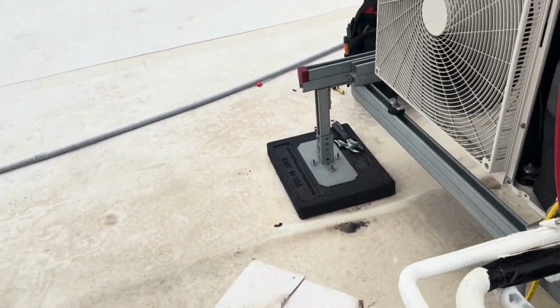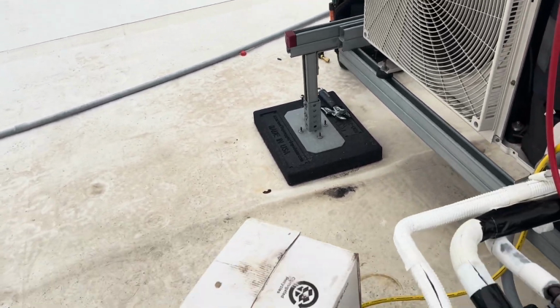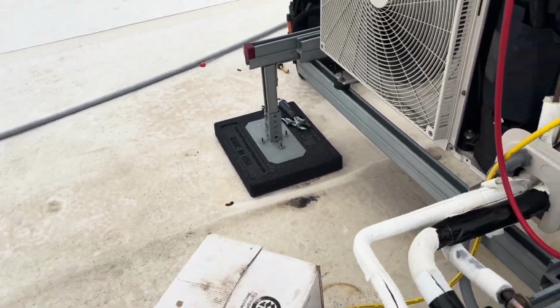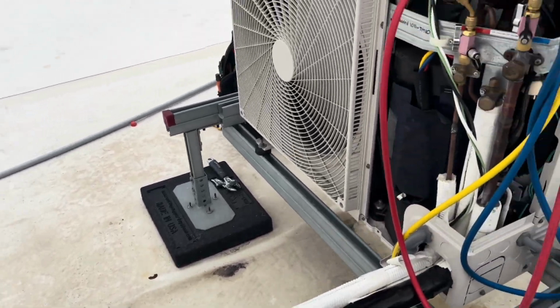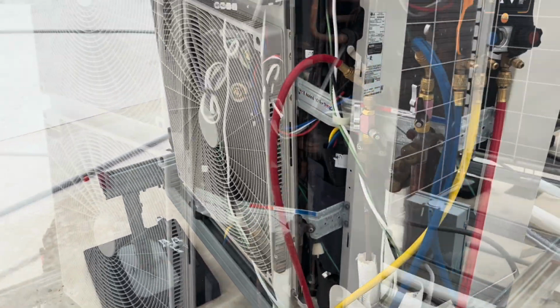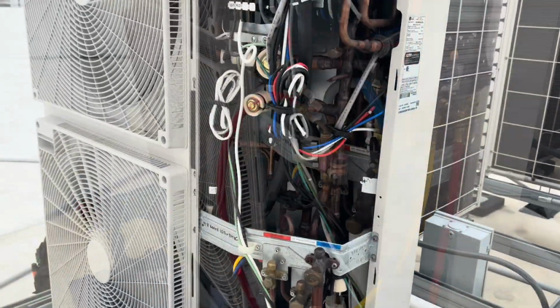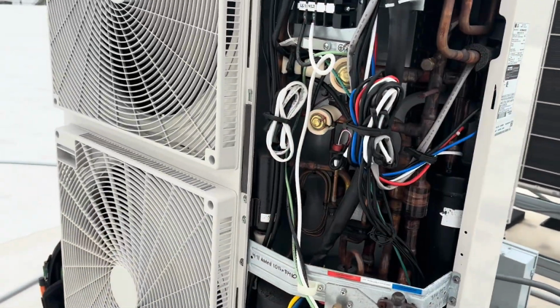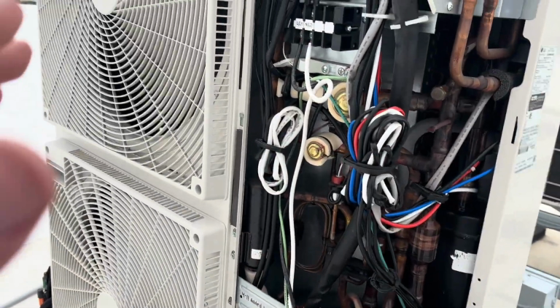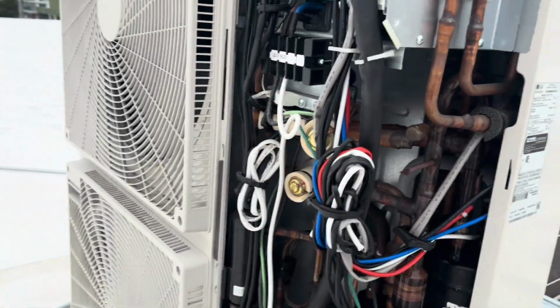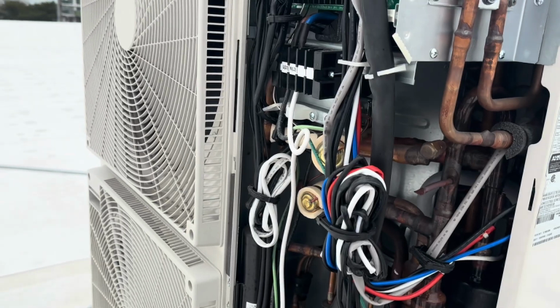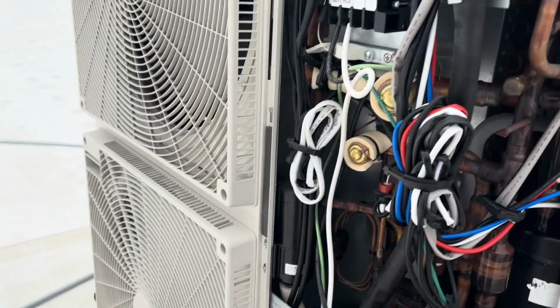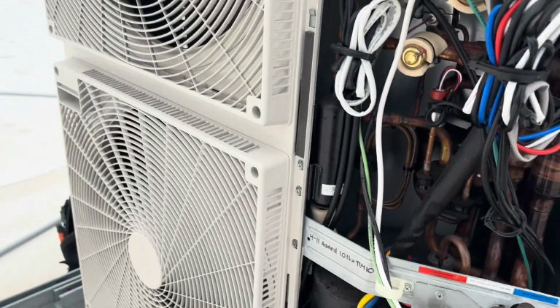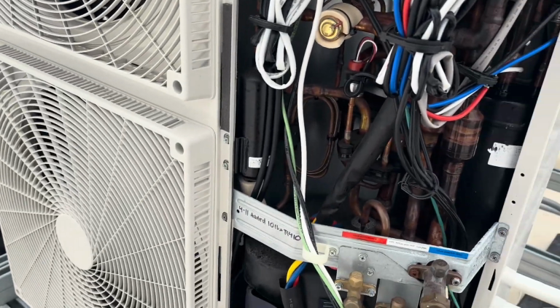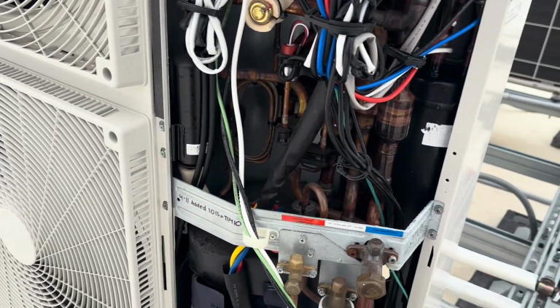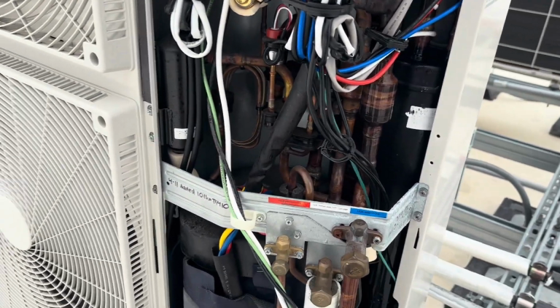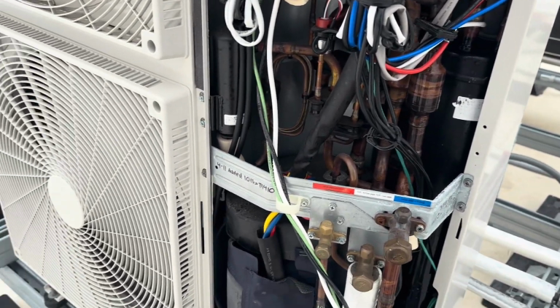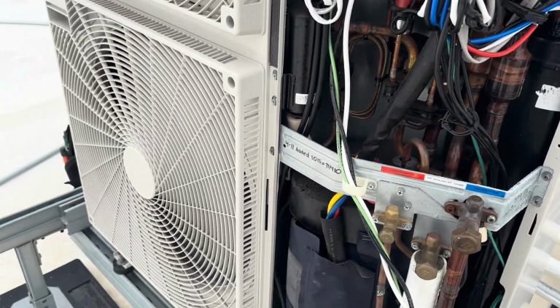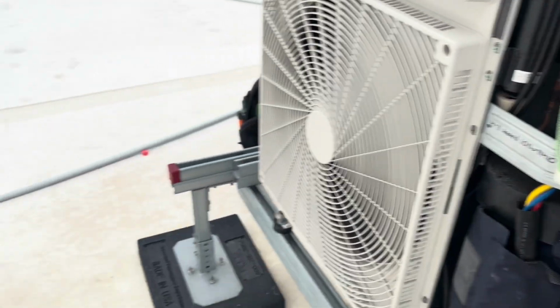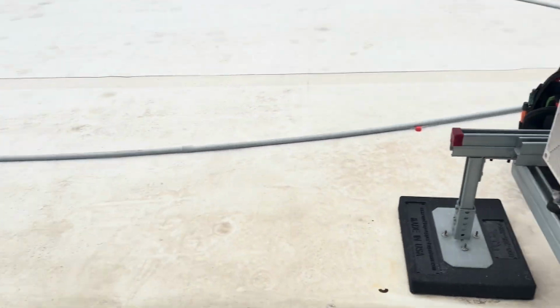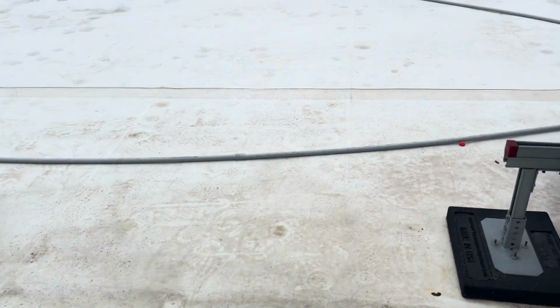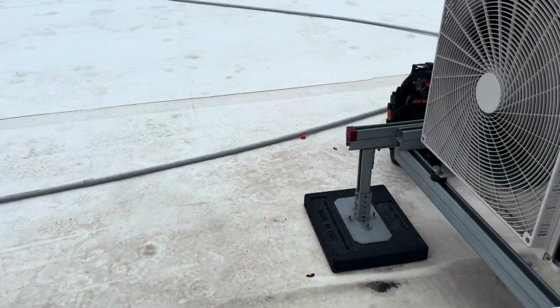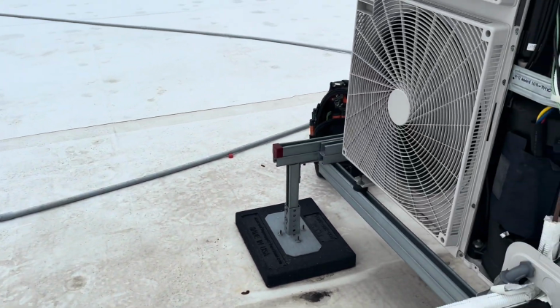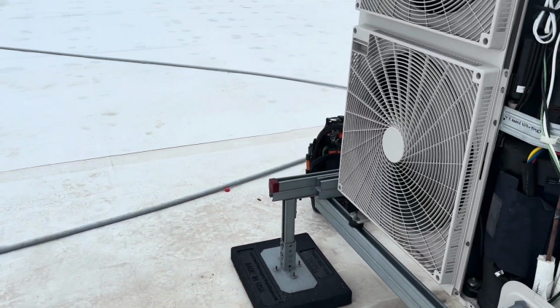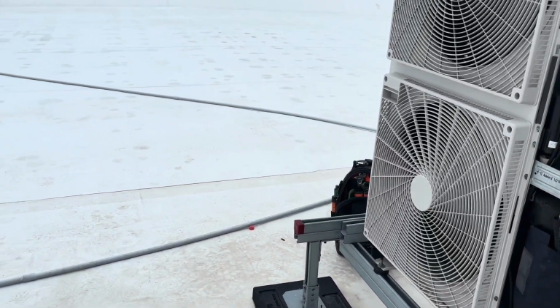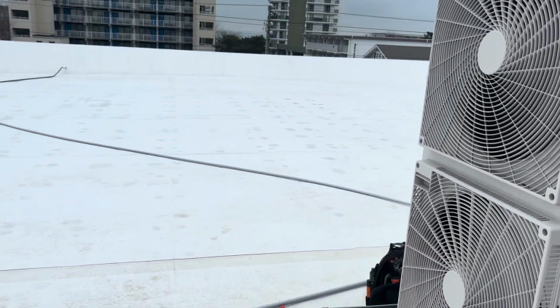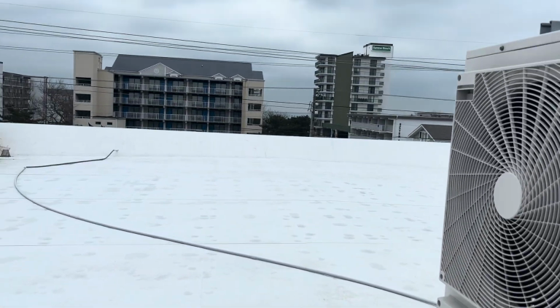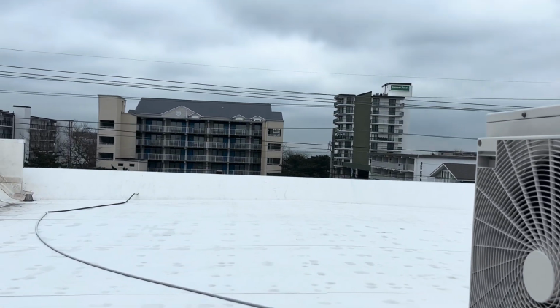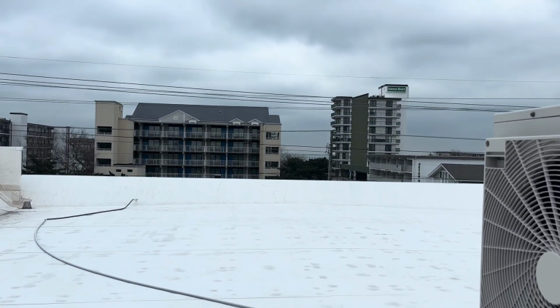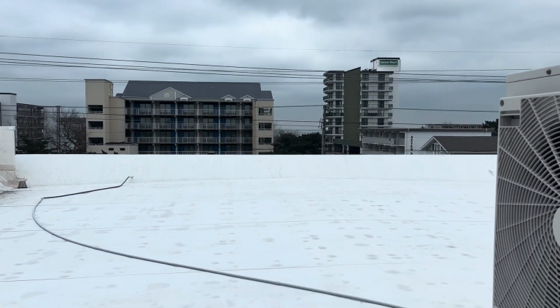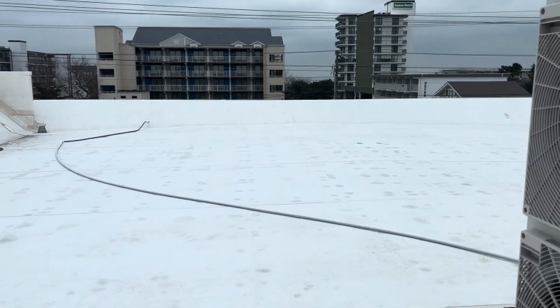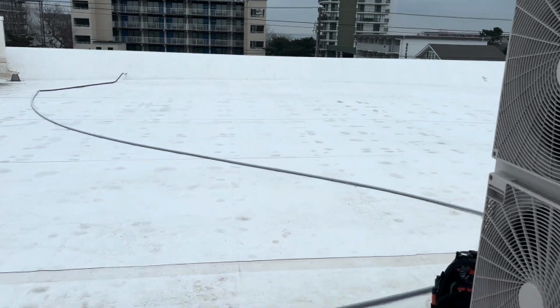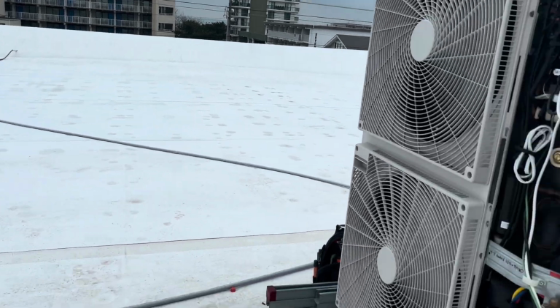We've got a couple more pounds to go. Just like that, she's back to running 100%. We're packing up now. We're freezing our asses off — that water coming off the ocean is cold today.